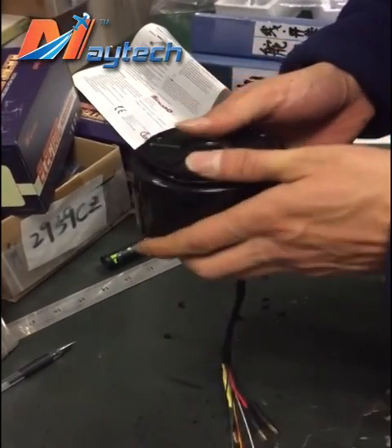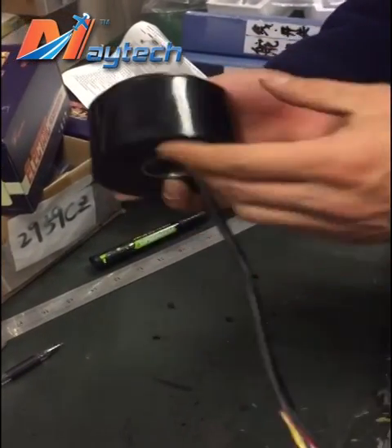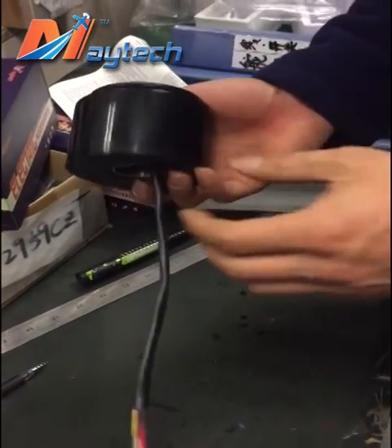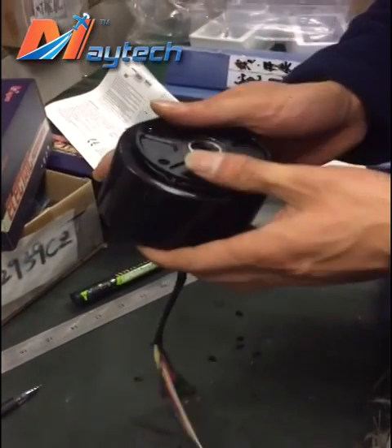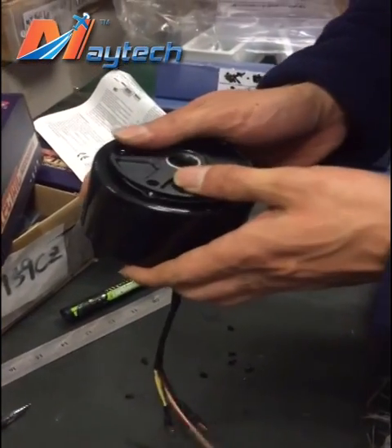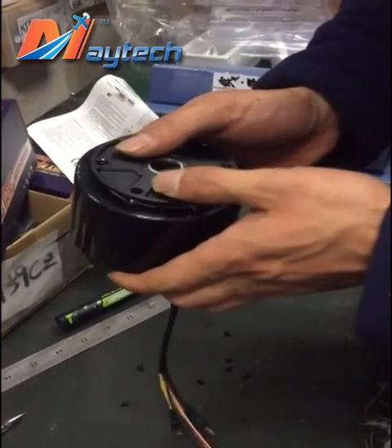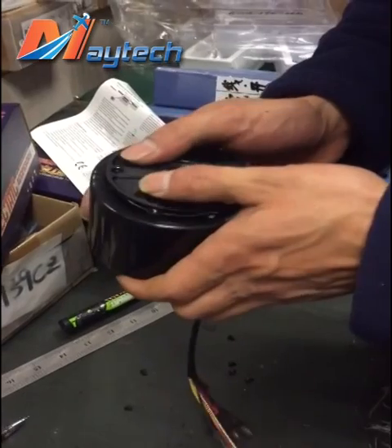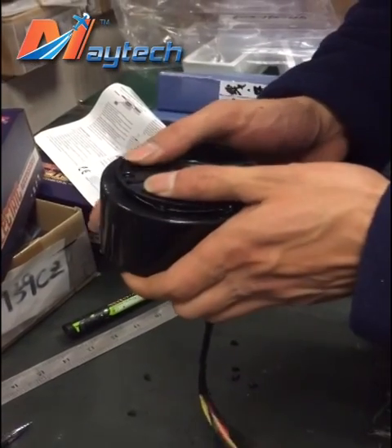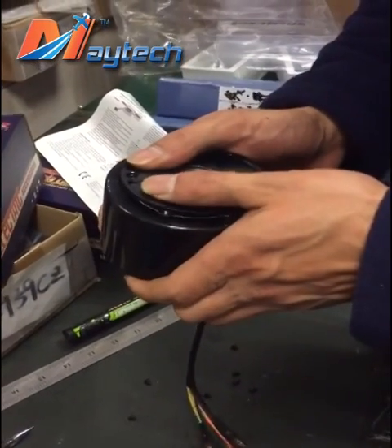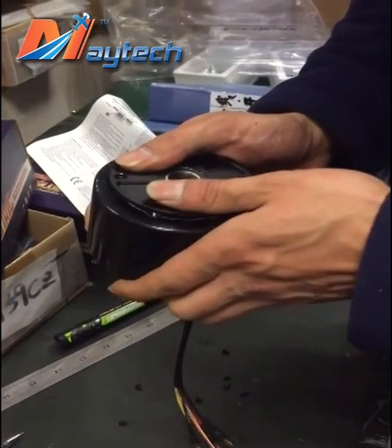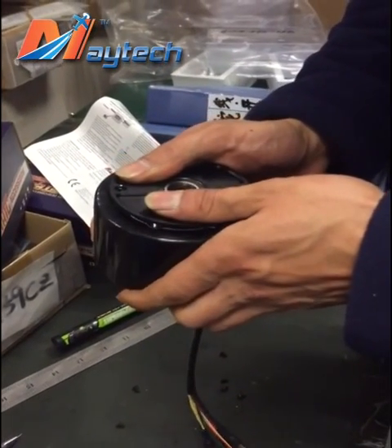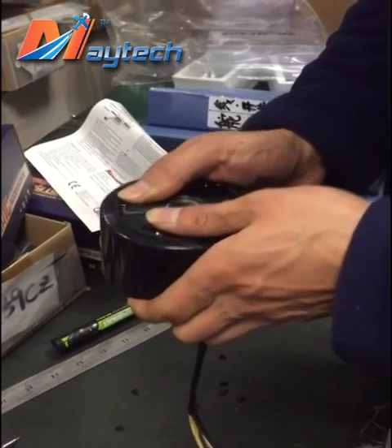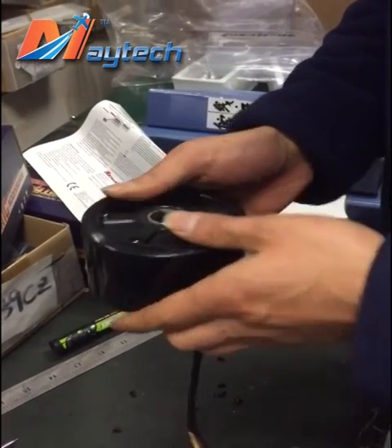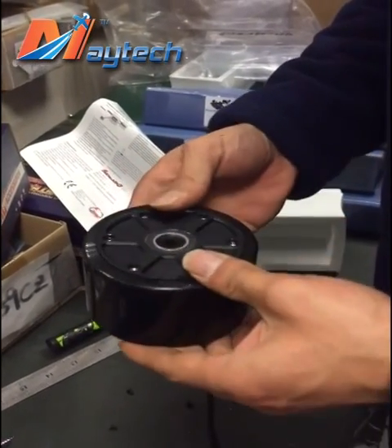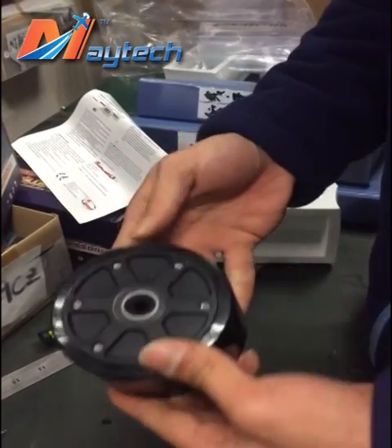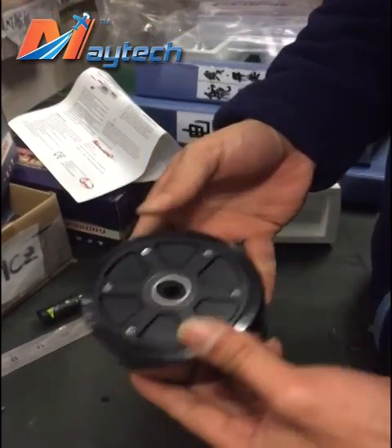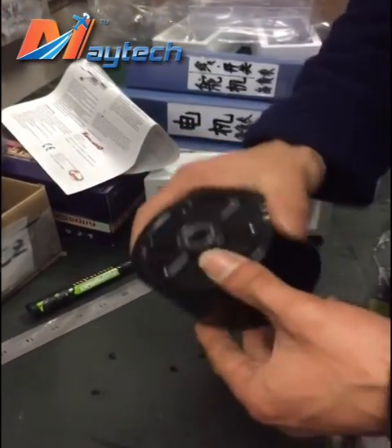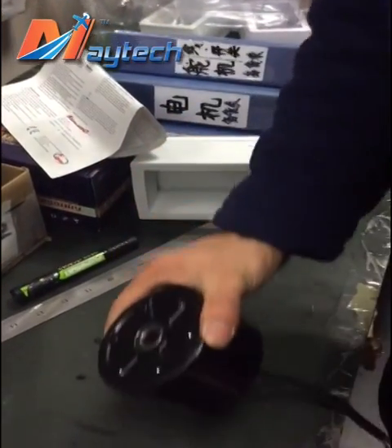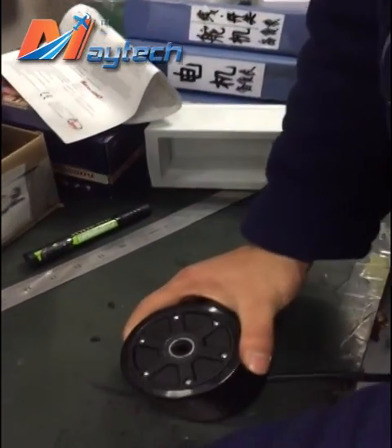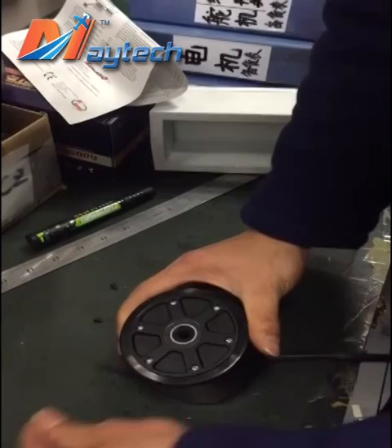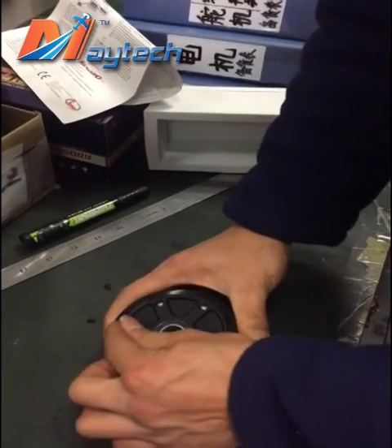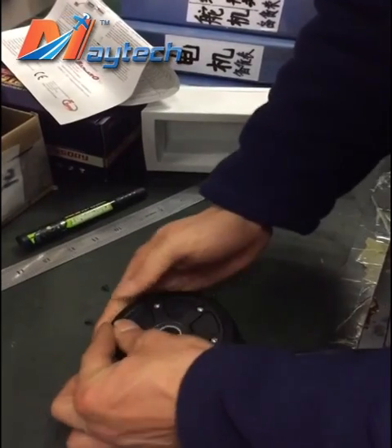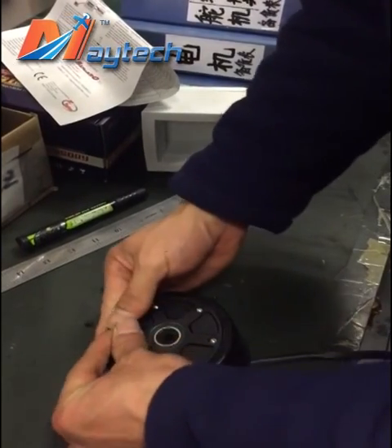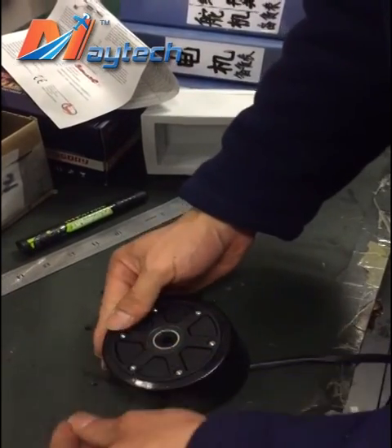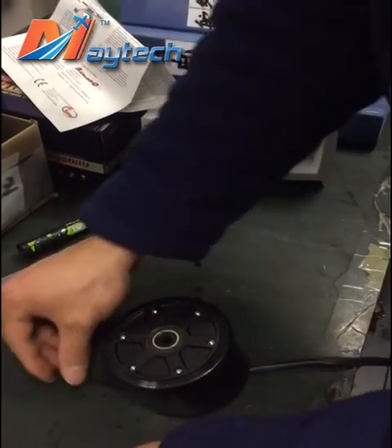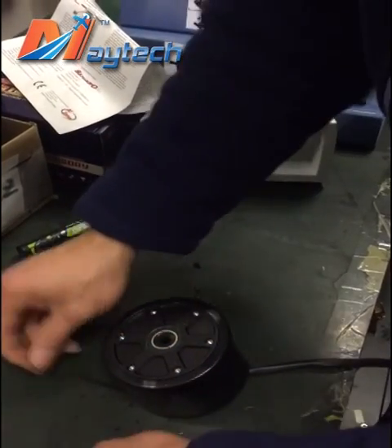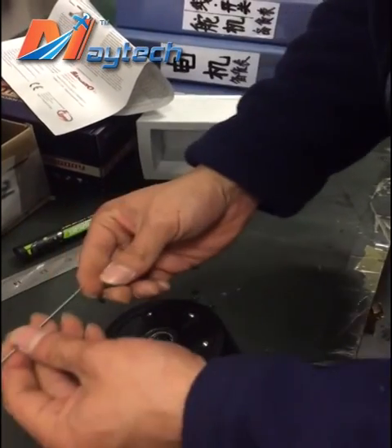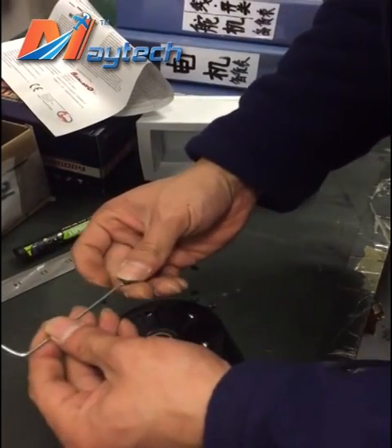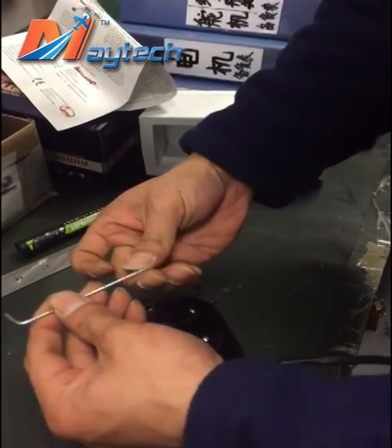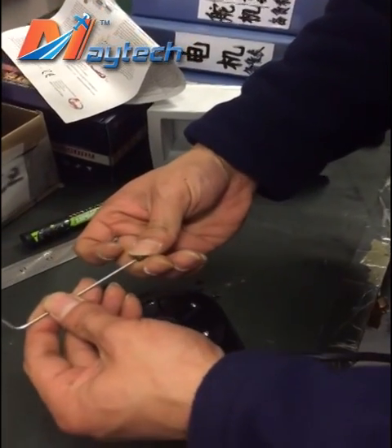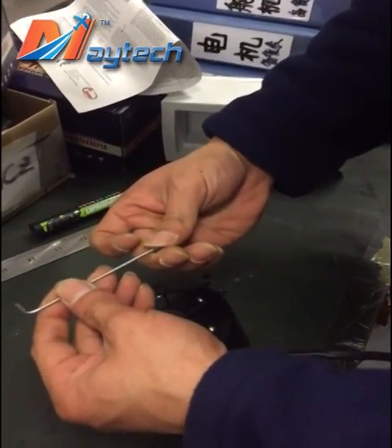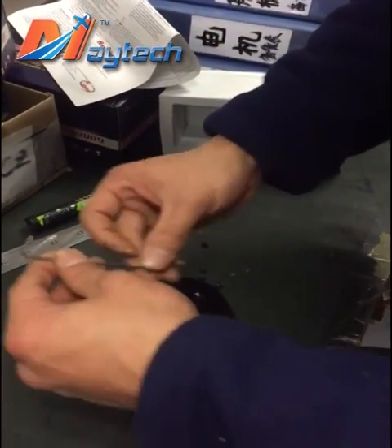Put the sealers and the covers back together, then put the screws back in one by one. It's very easy. Thank you.